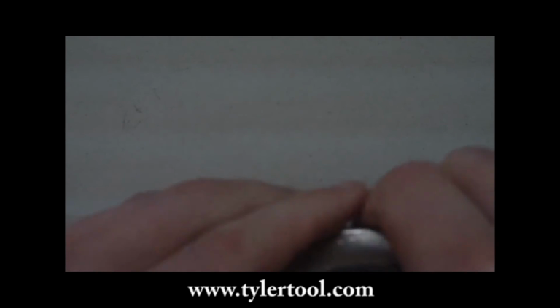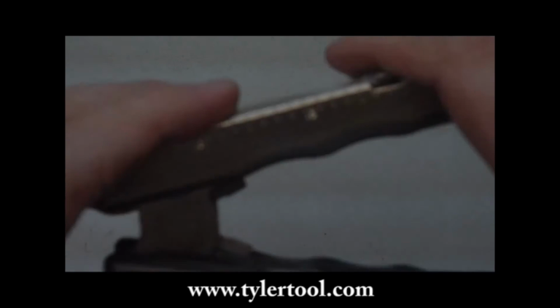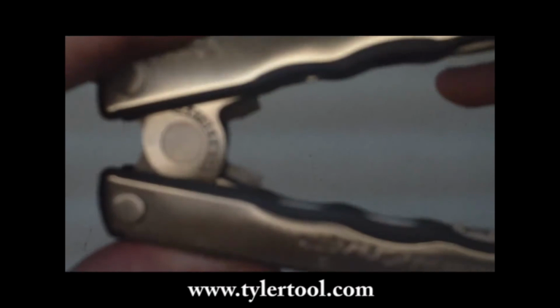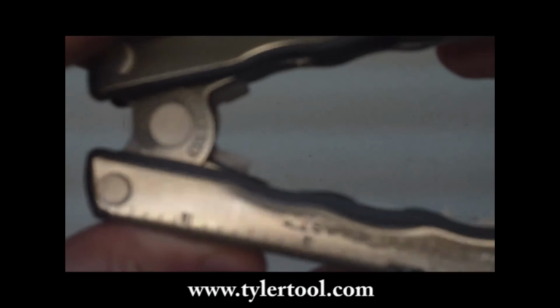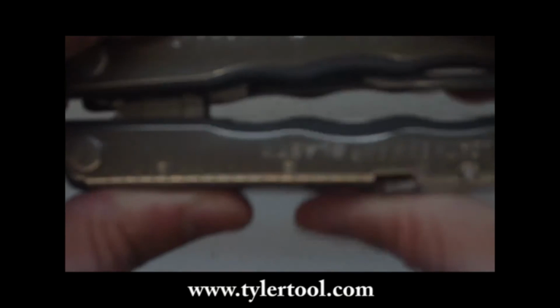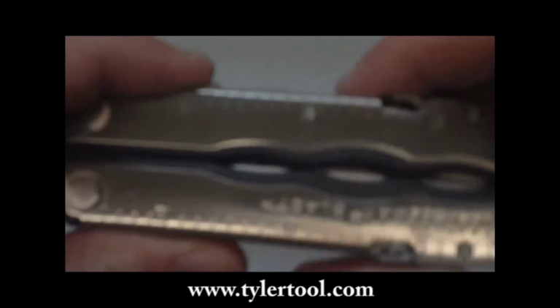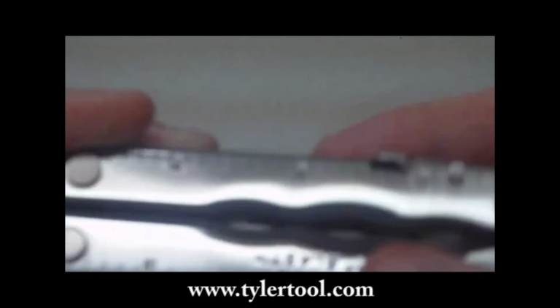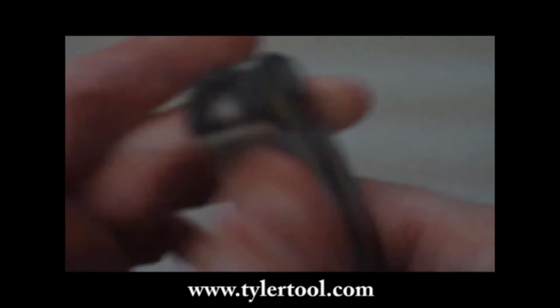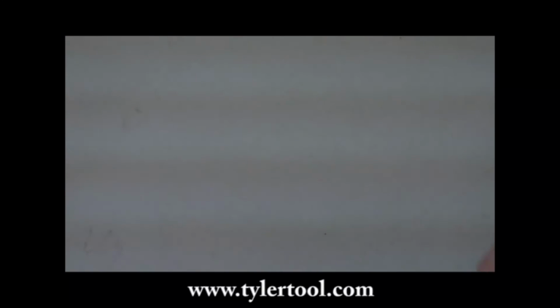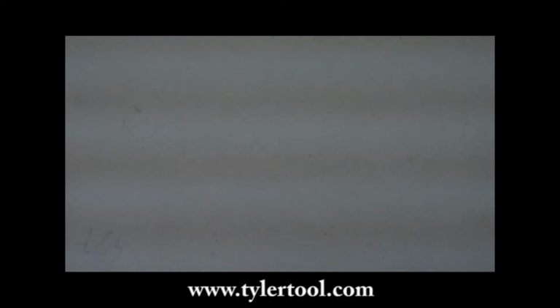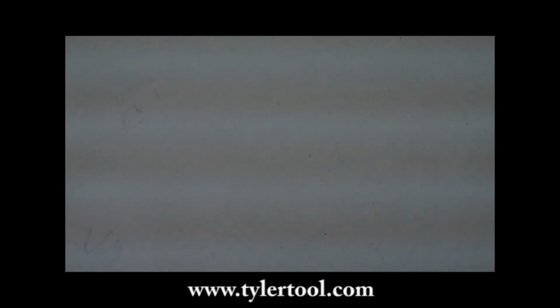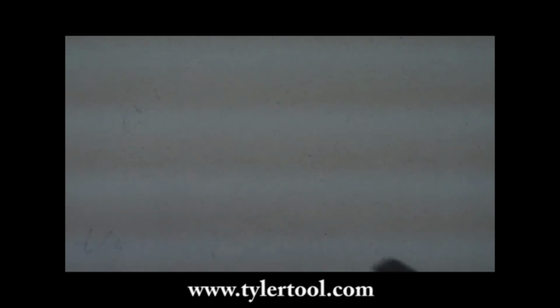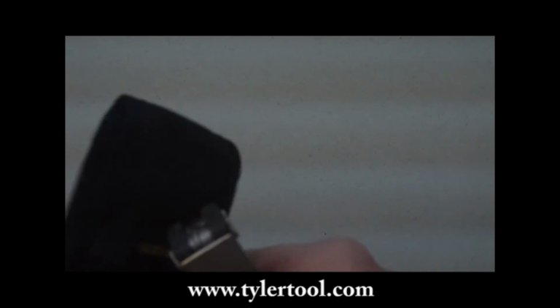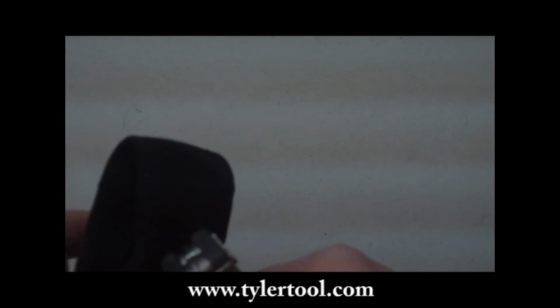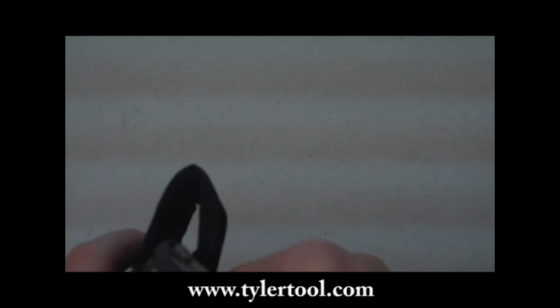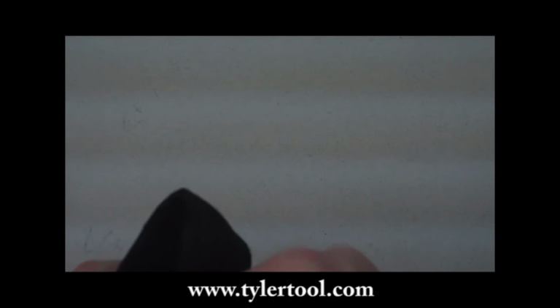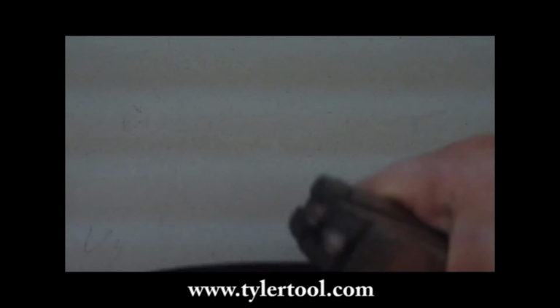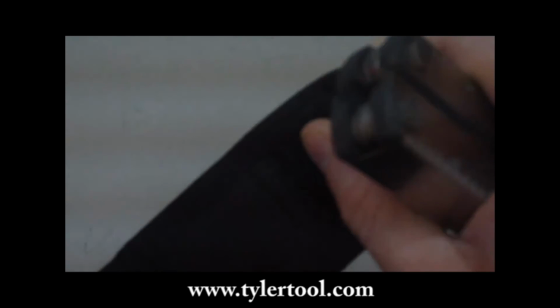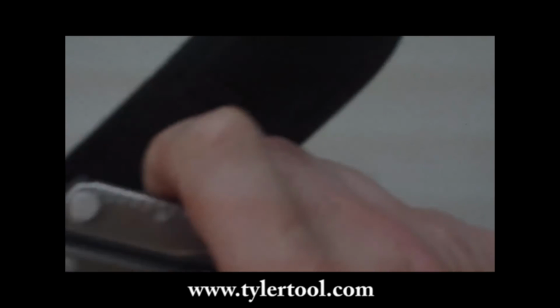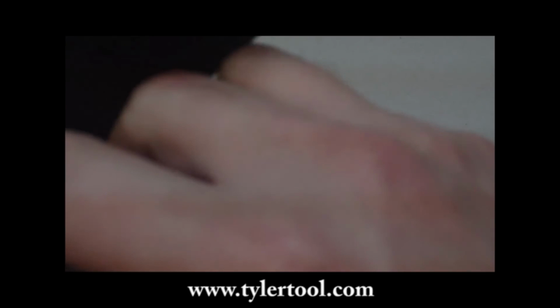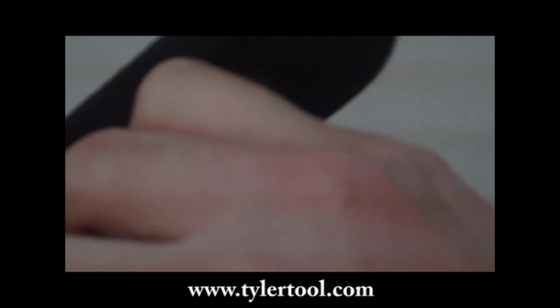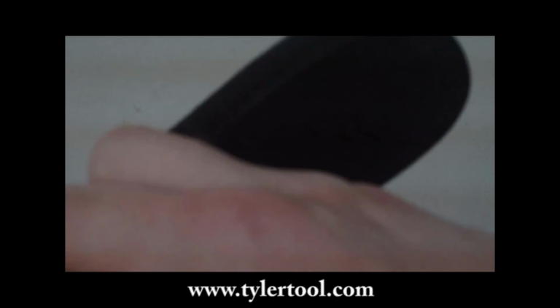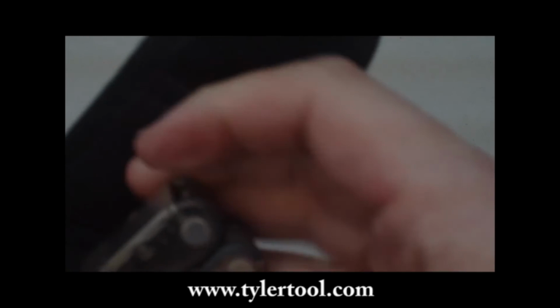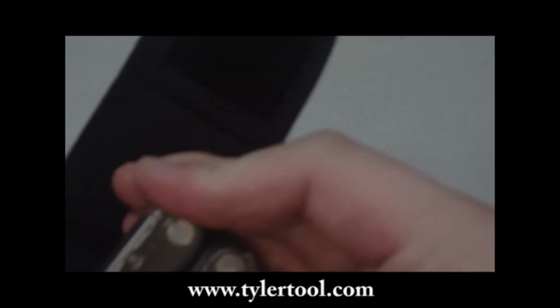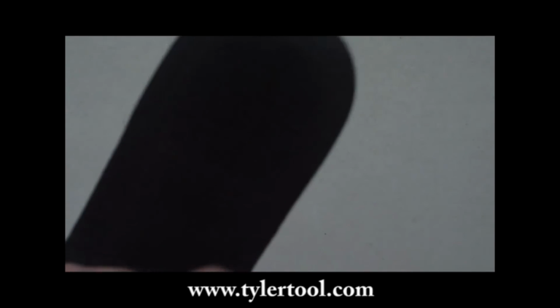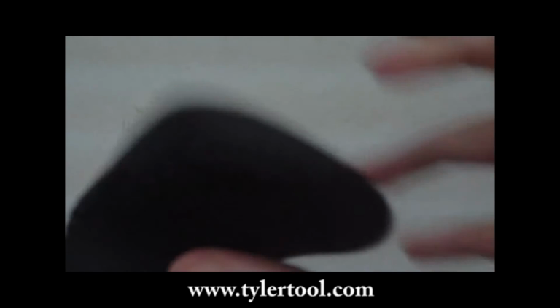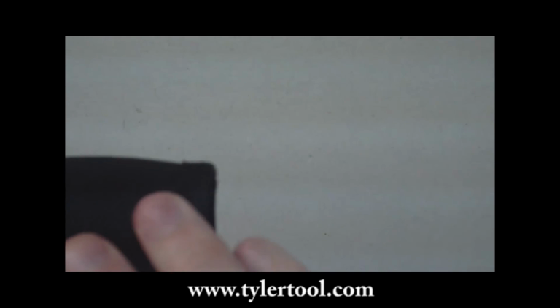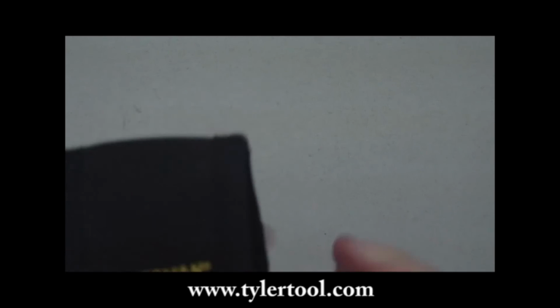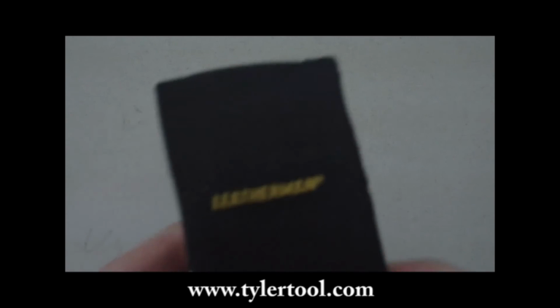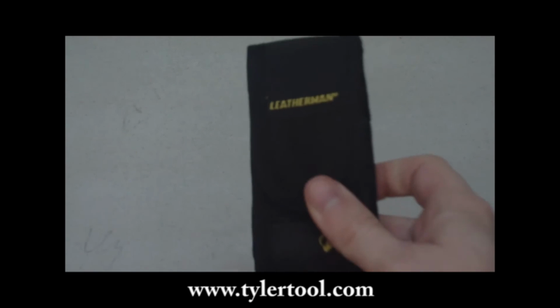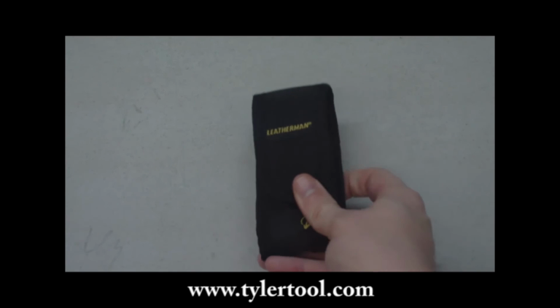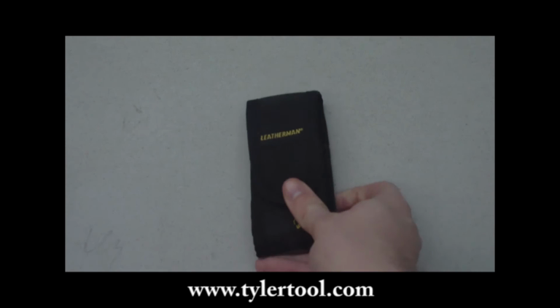You'll be able to keep them in stock. It also comes with a nylon or leather sheath.